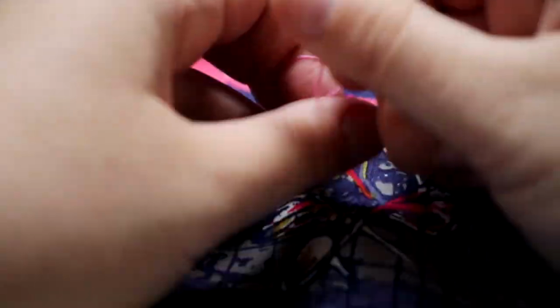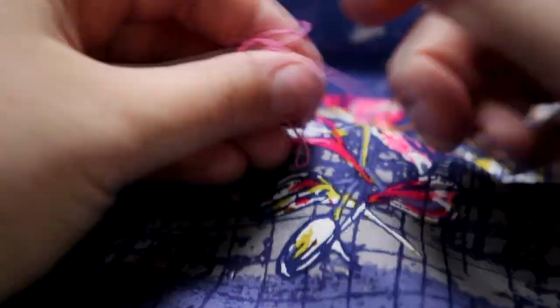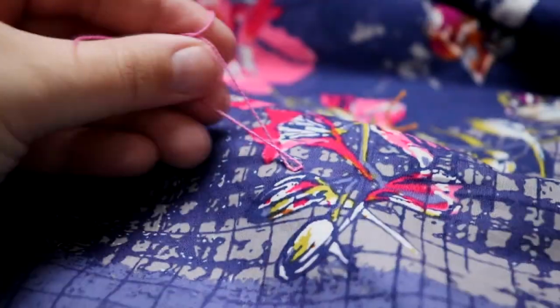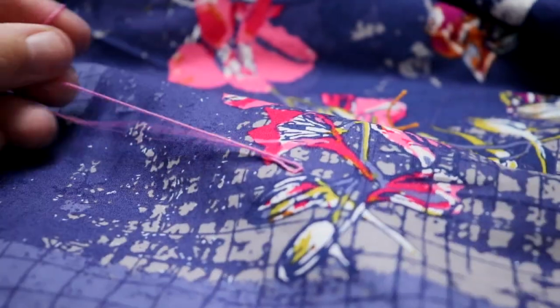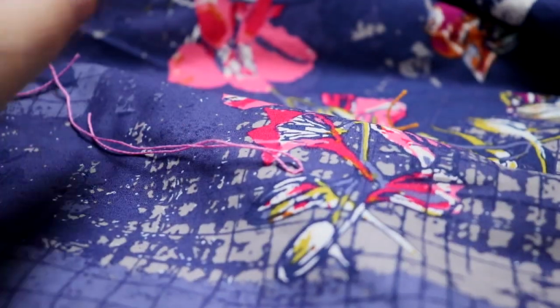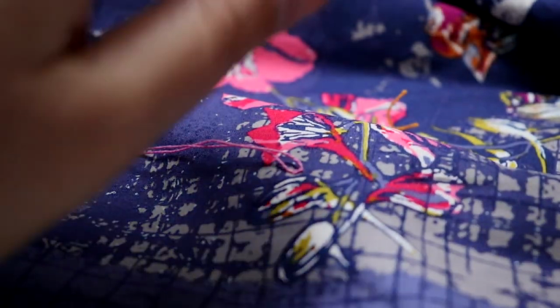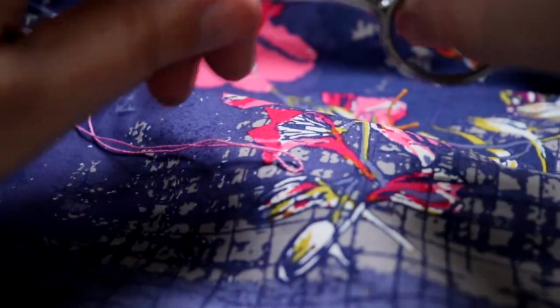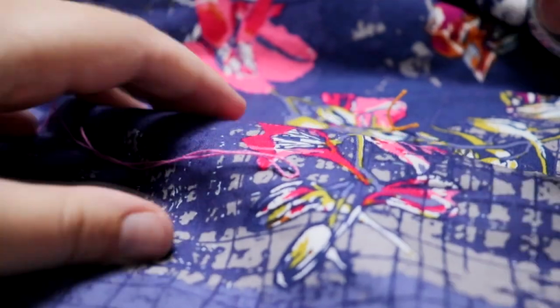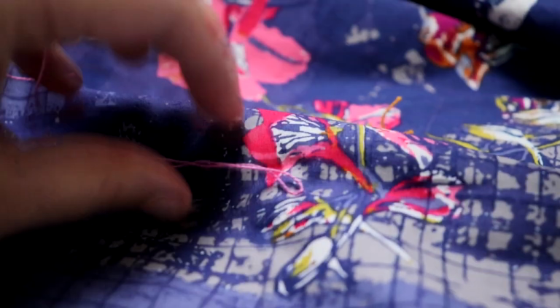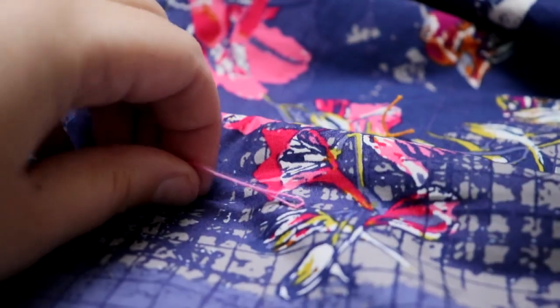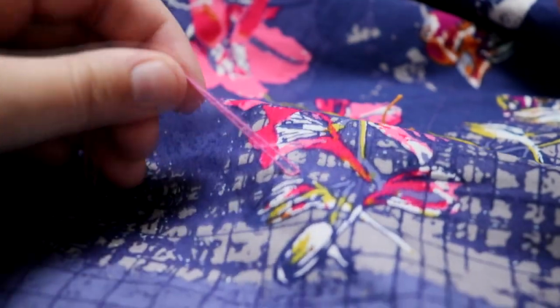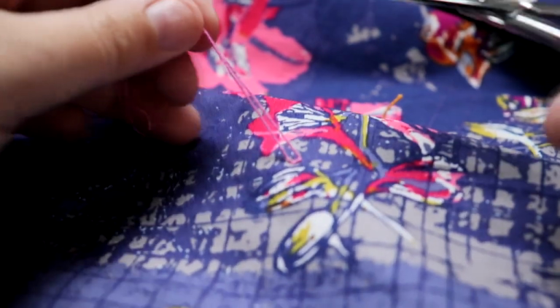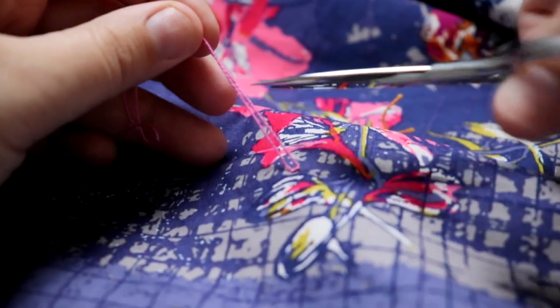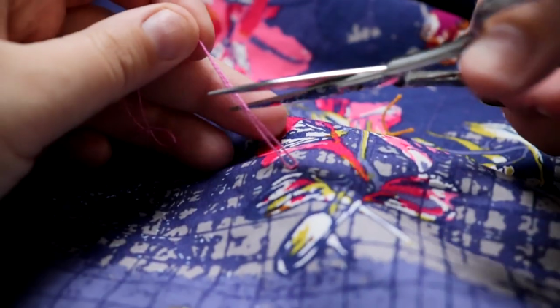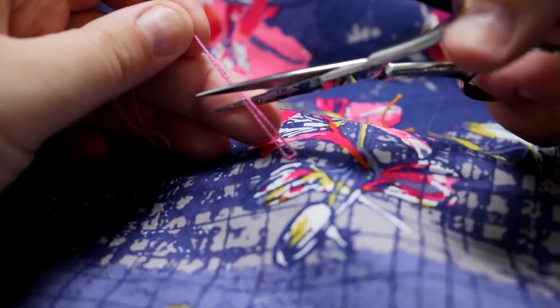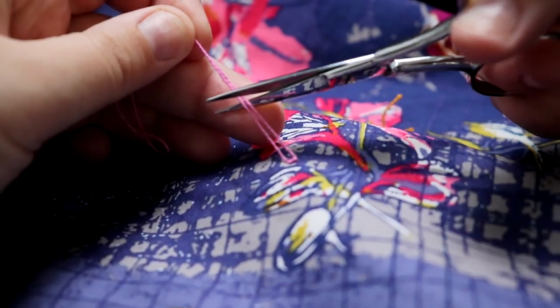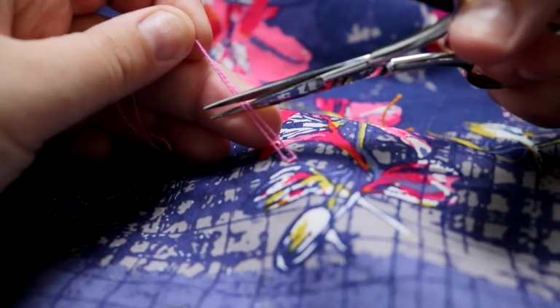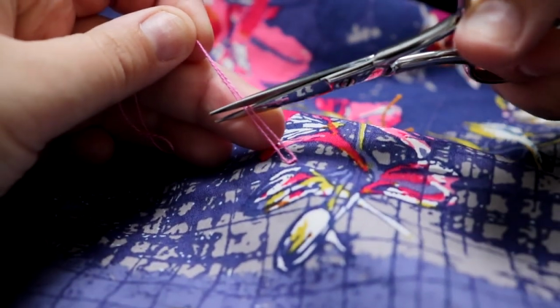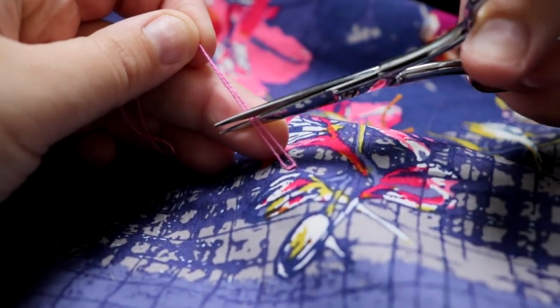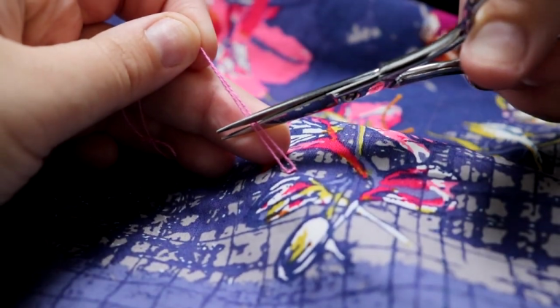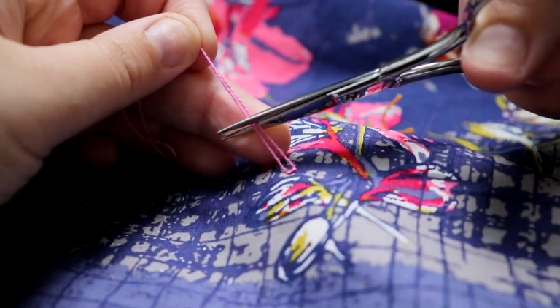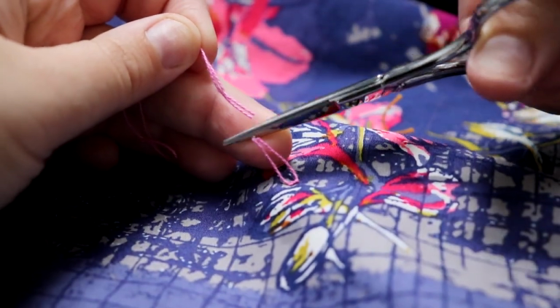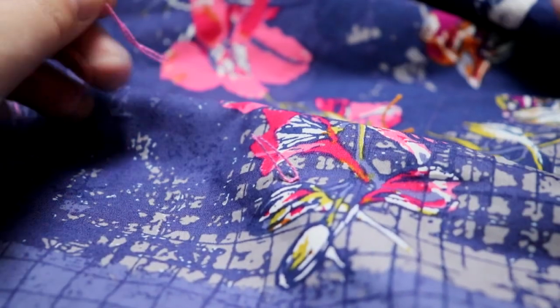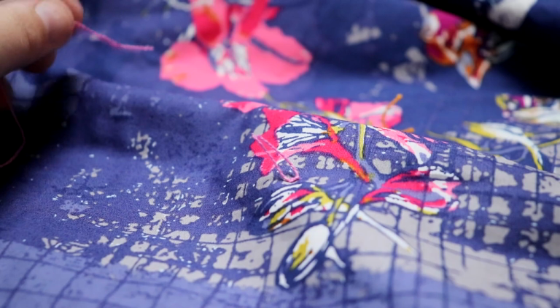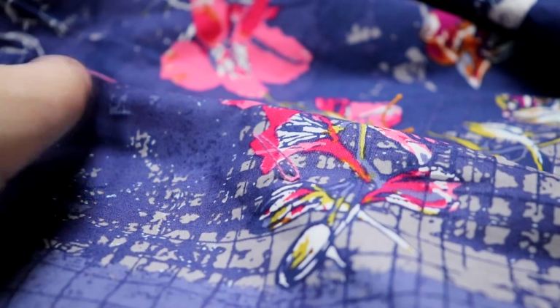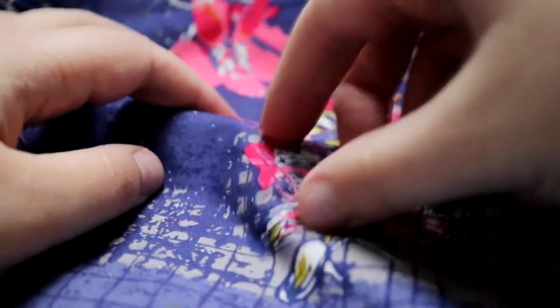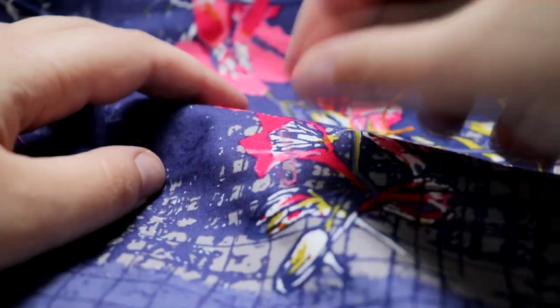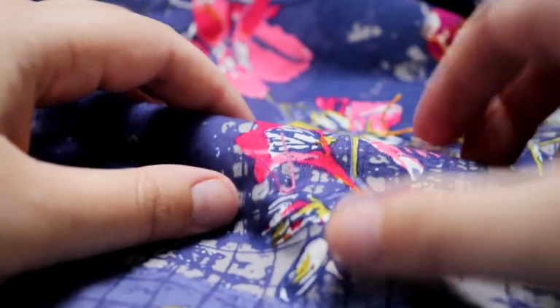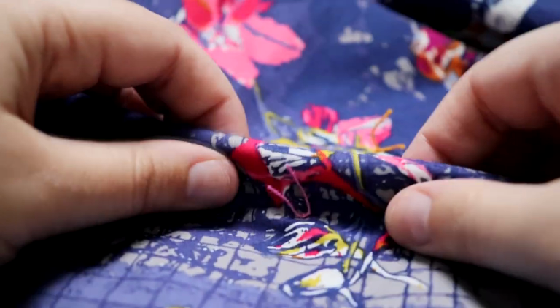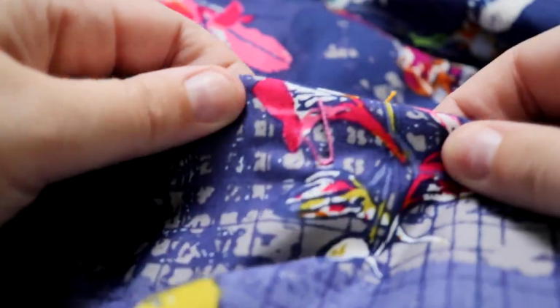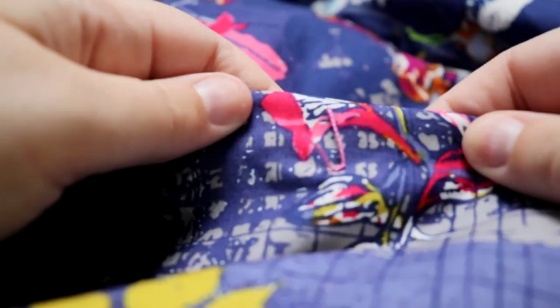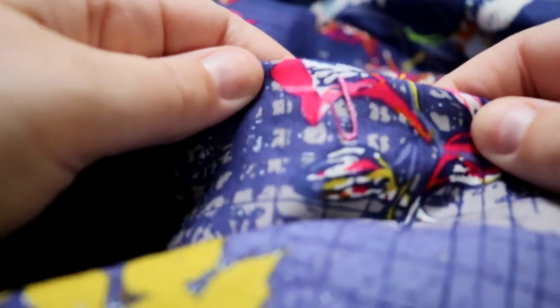Then you're going to take your scissors, trim it at the length that you want, and it's done.